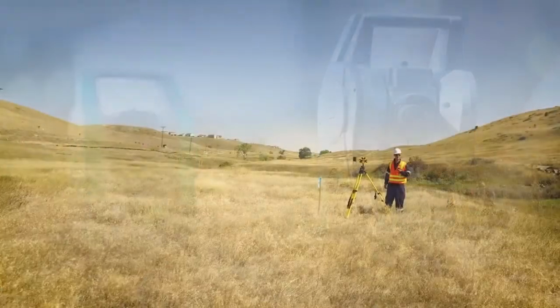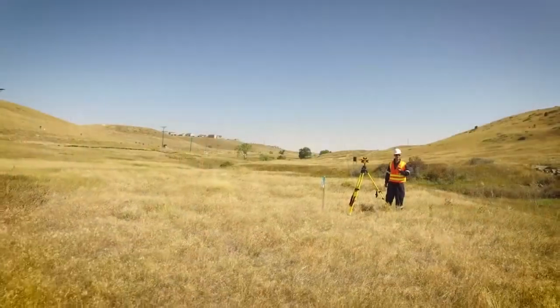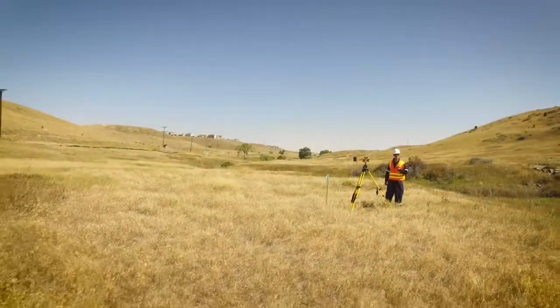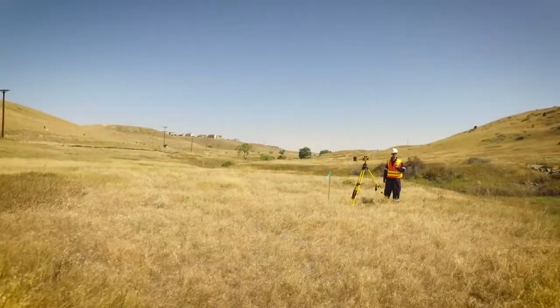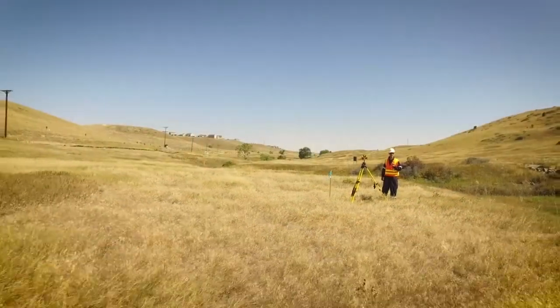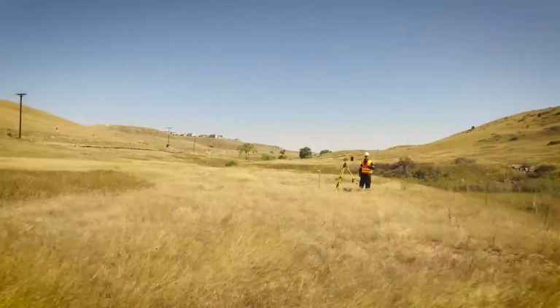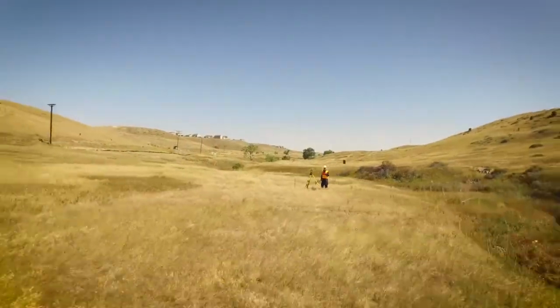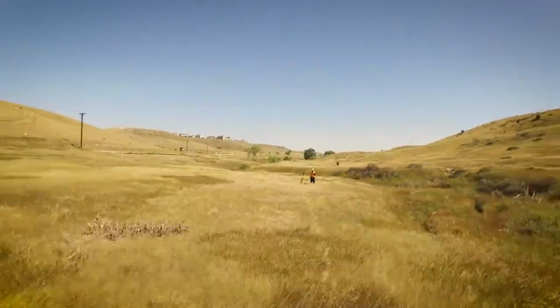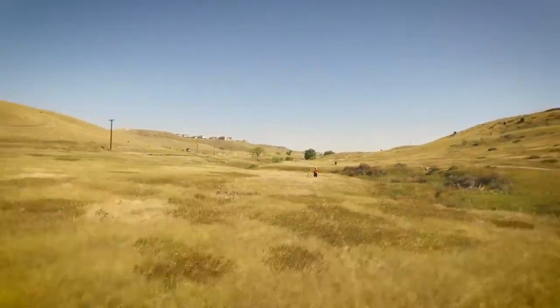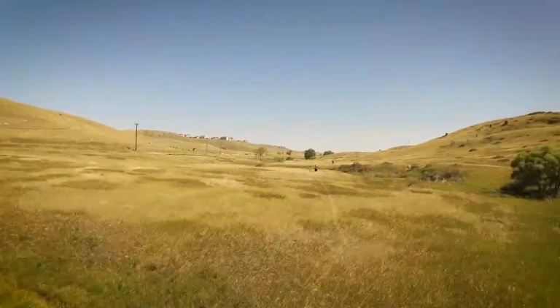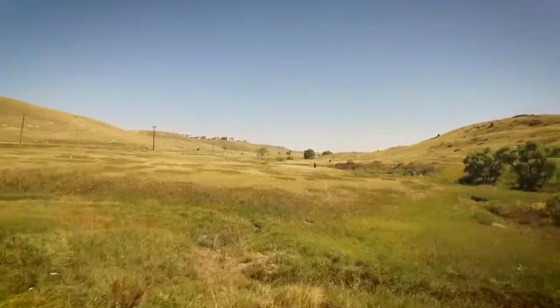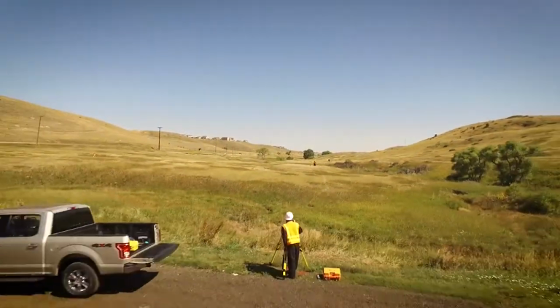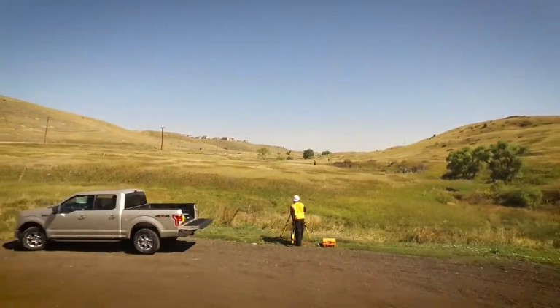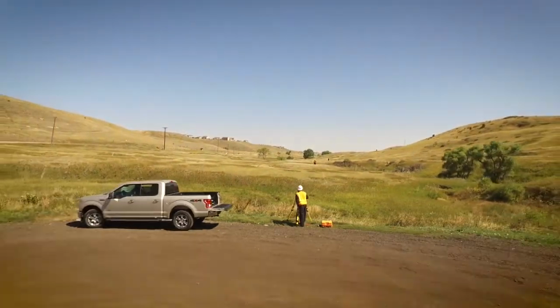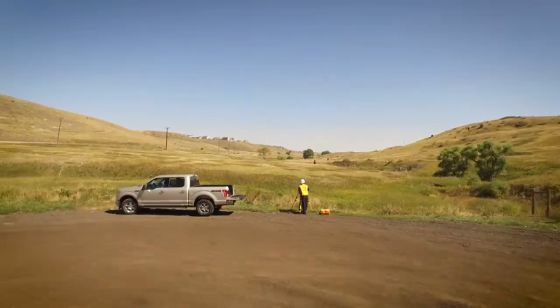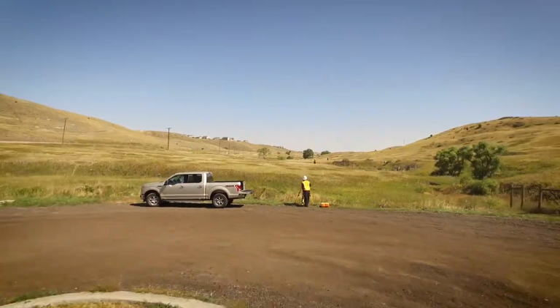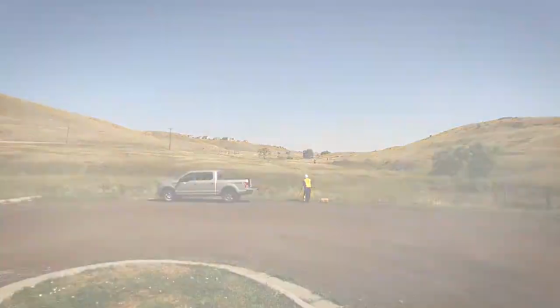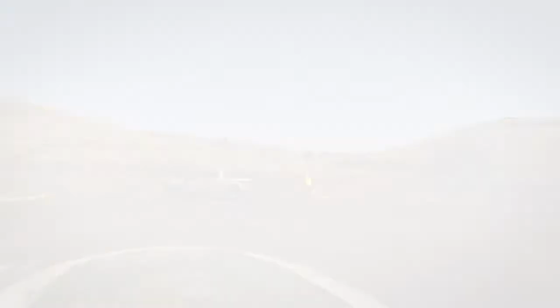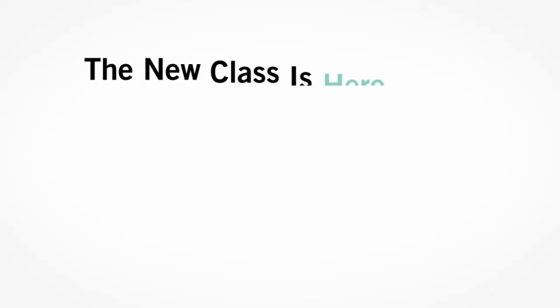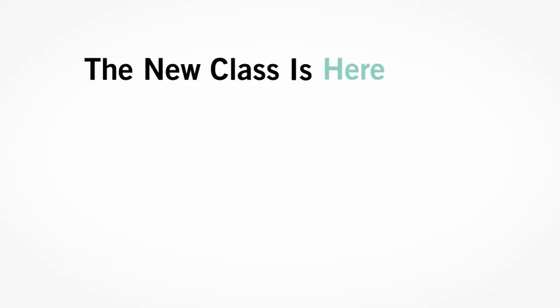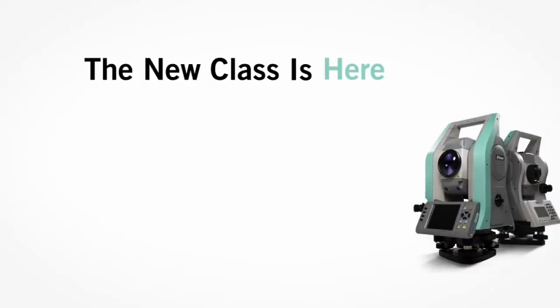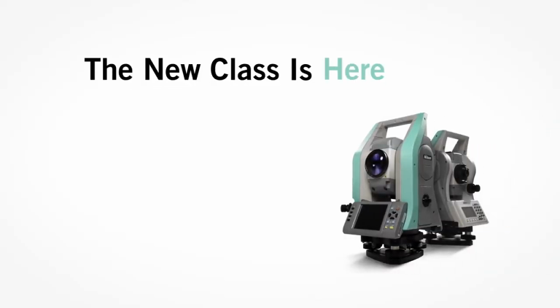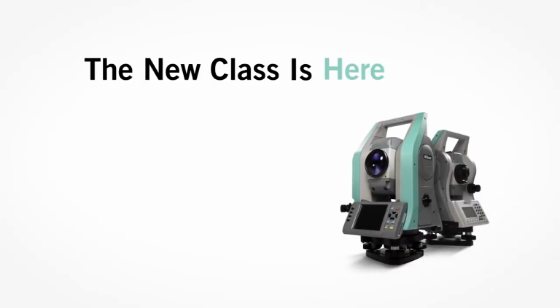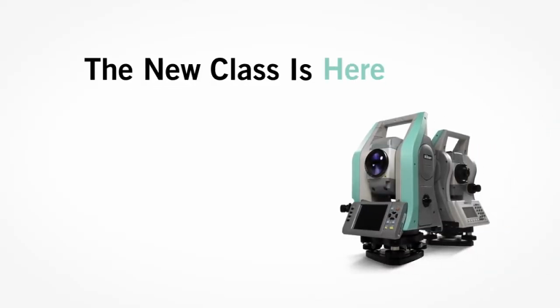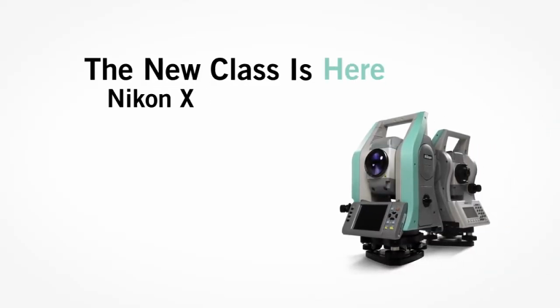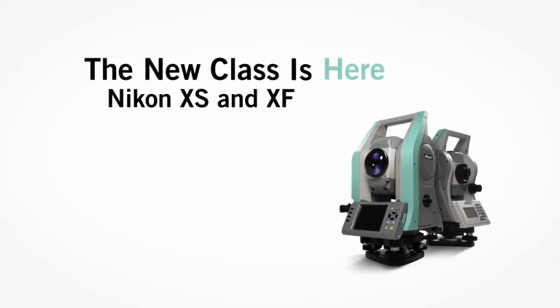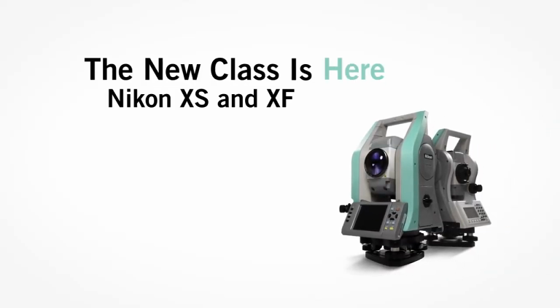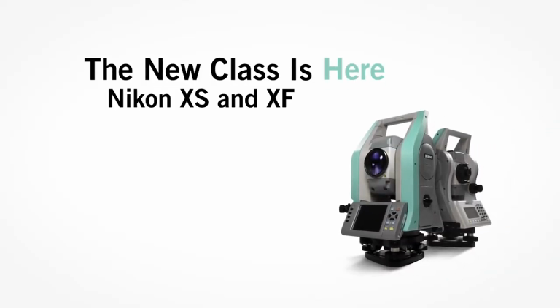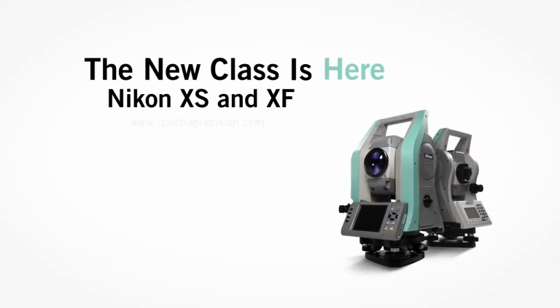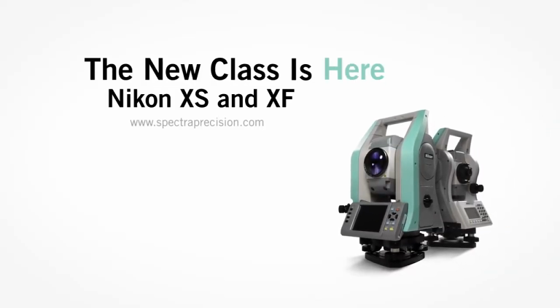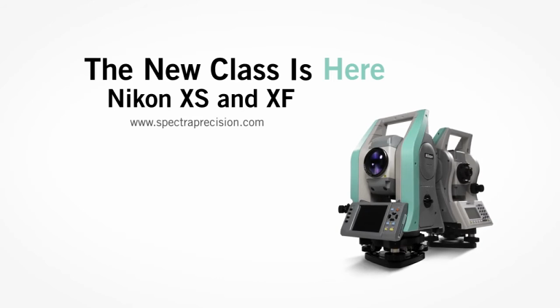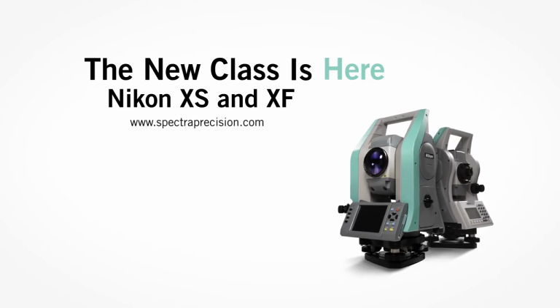Price, power, portability is why Nikon is the professional's choice. The new class is here. Nikon XS and XF Total Stations.